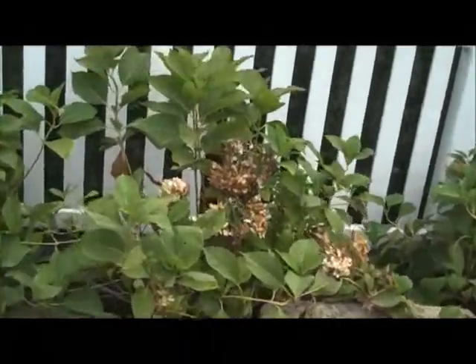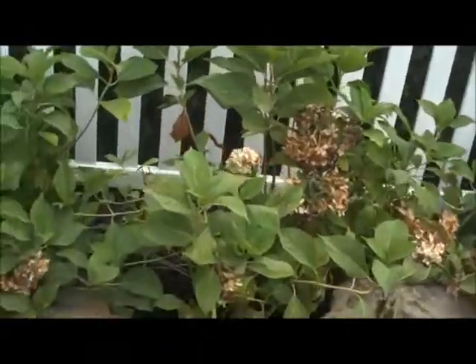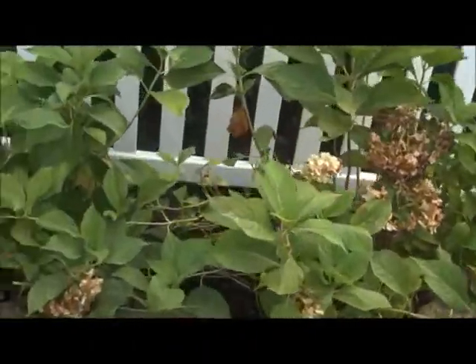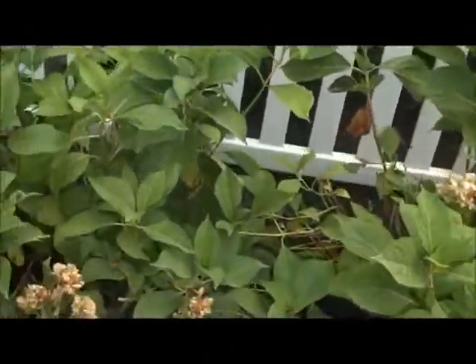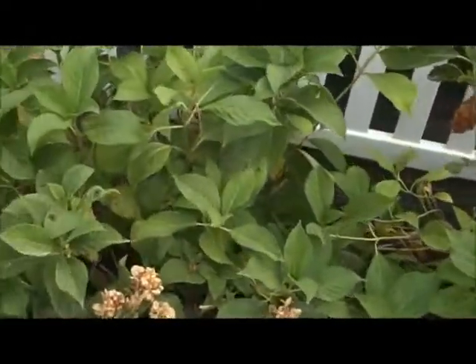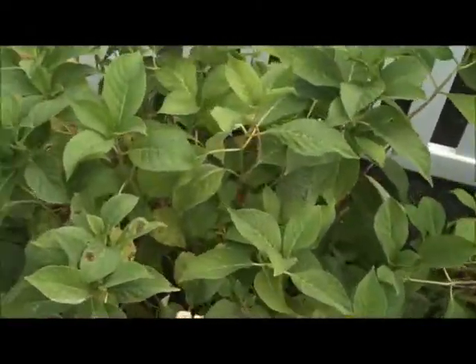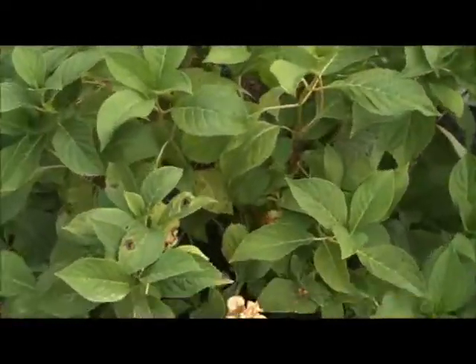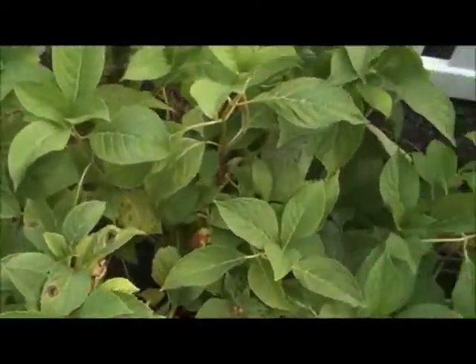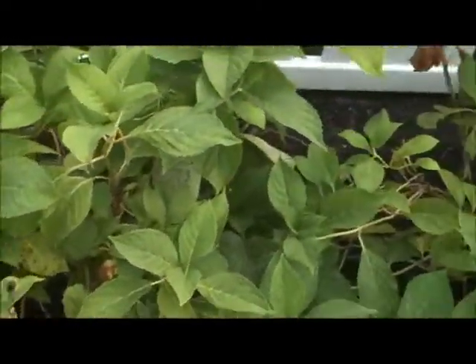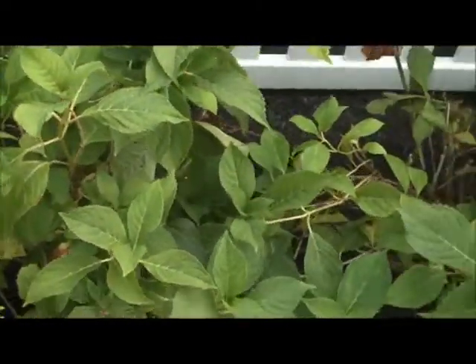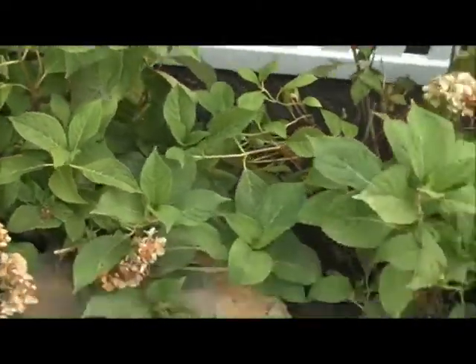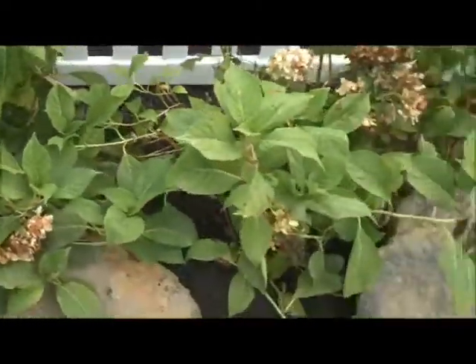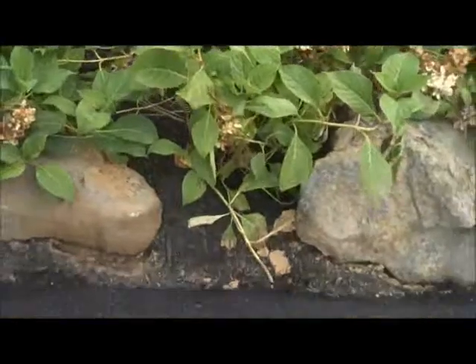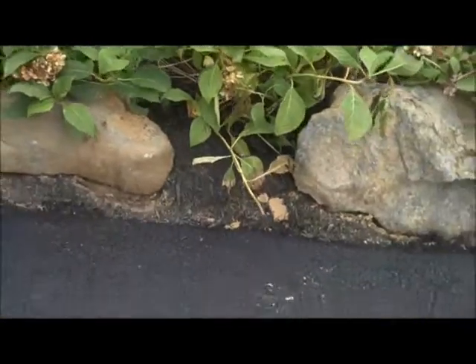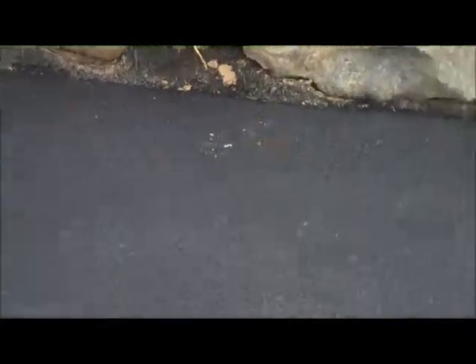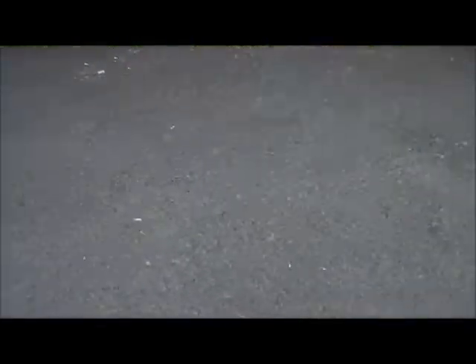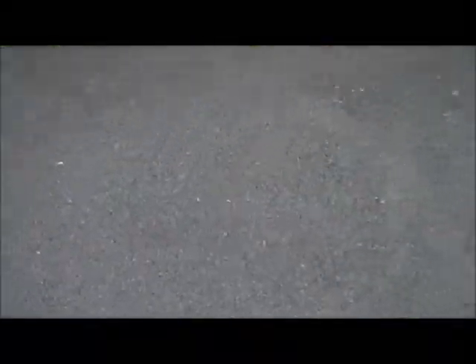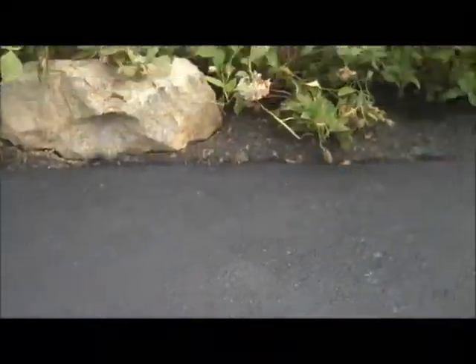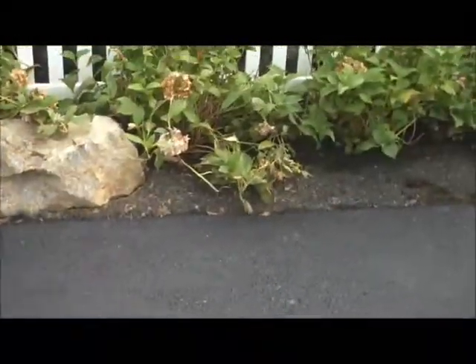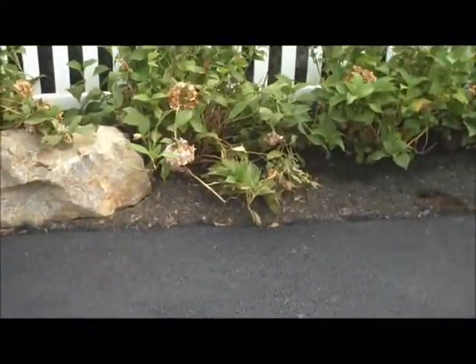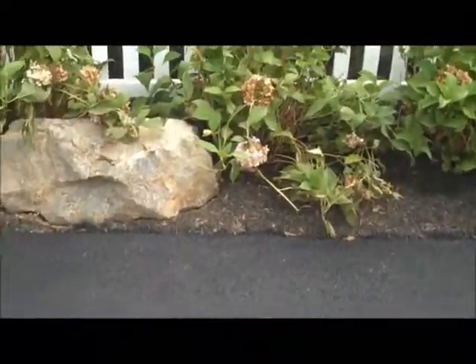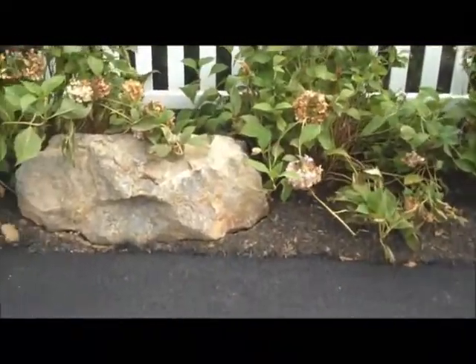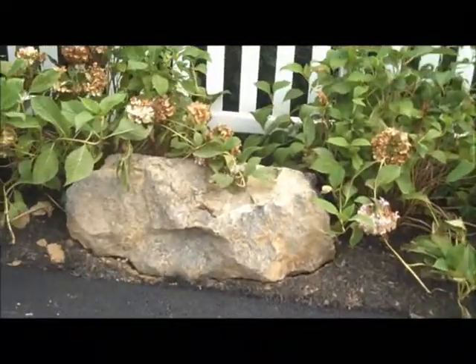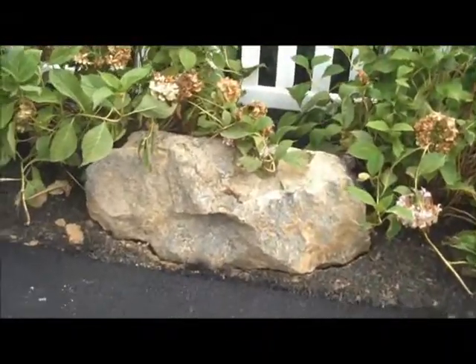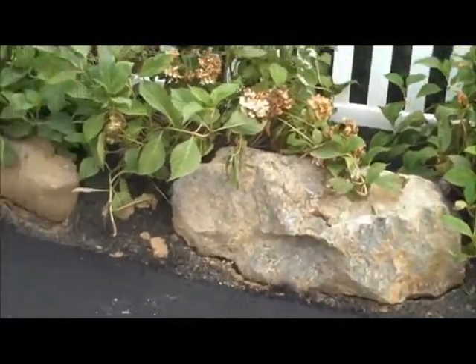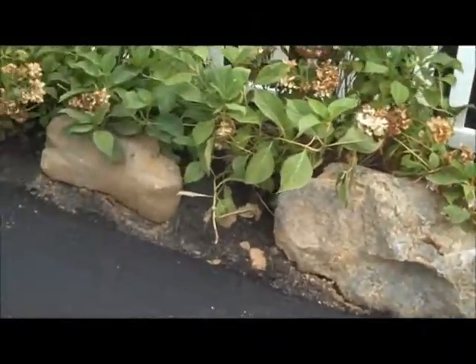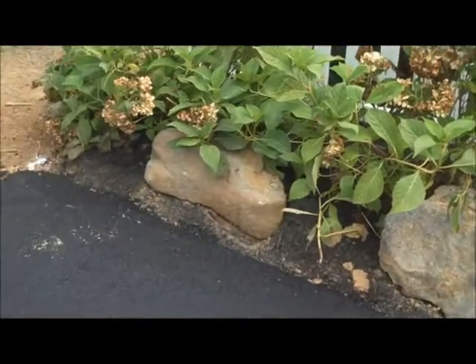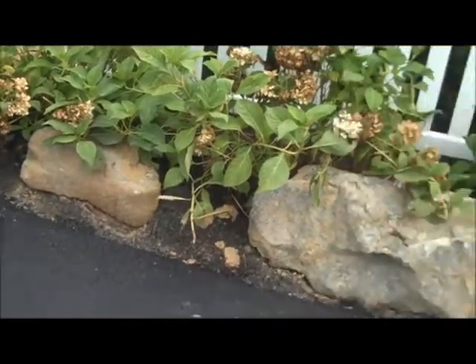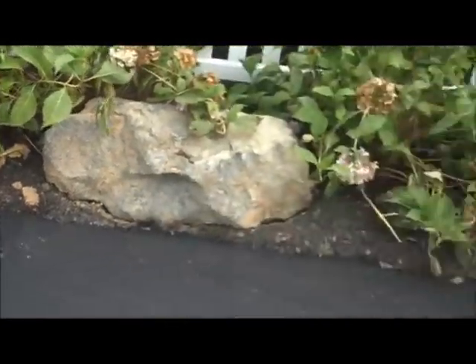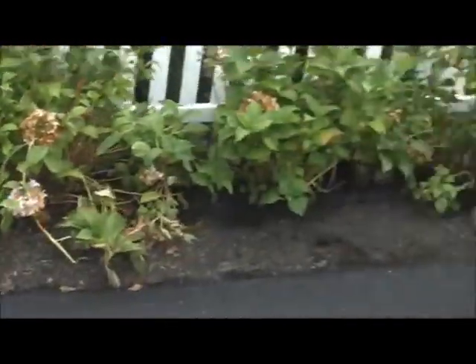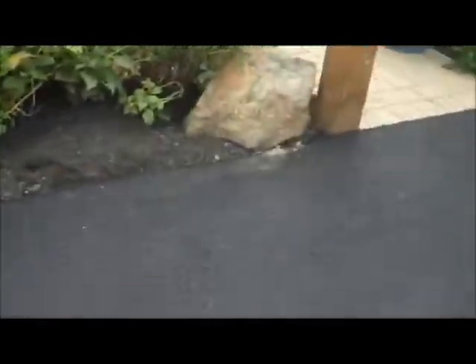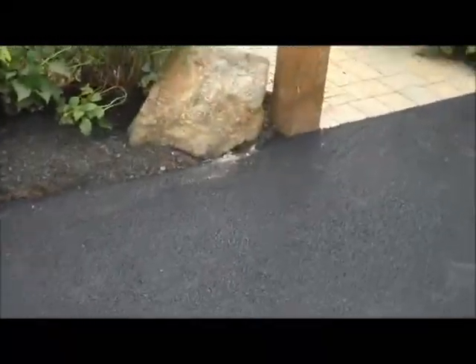We installed some nice hydrangeas in the front of the bed as you come up the driveway, and incorporated some nice boulders here, just as accents.